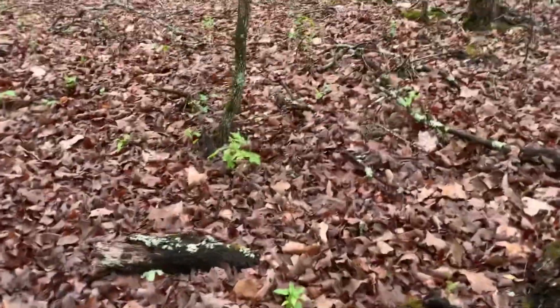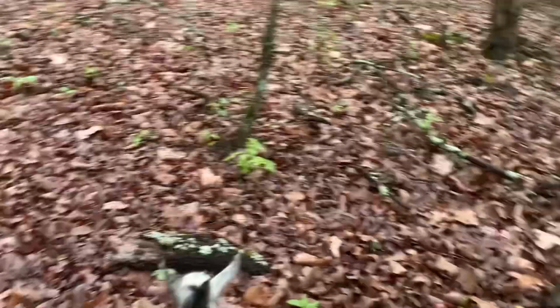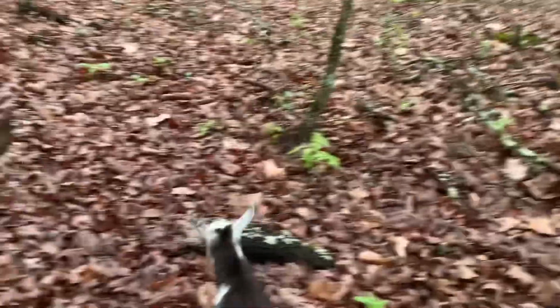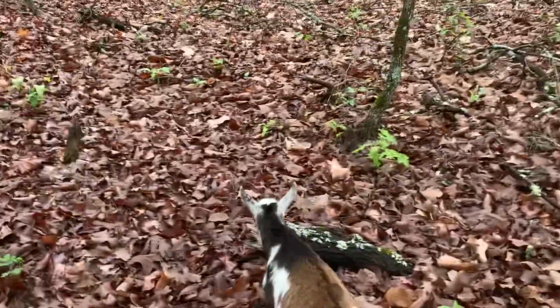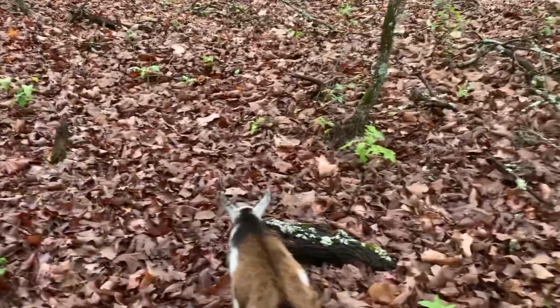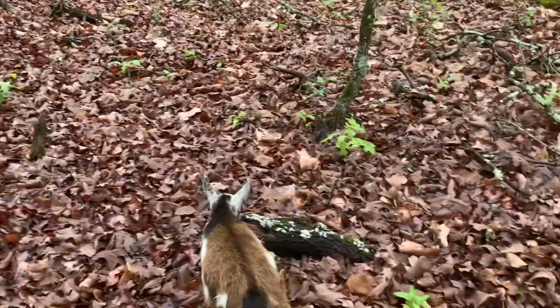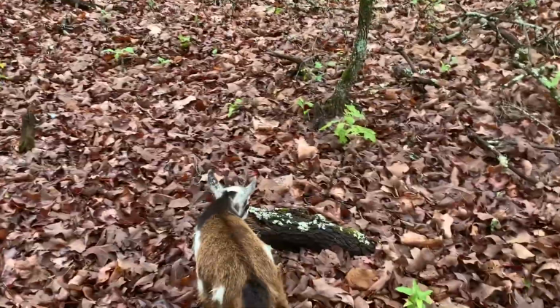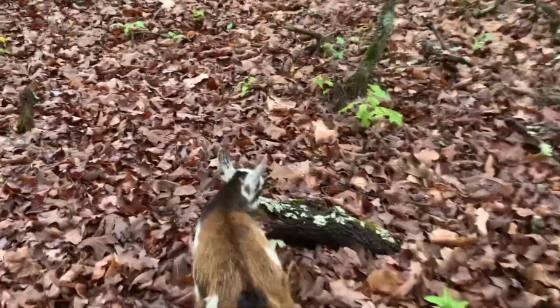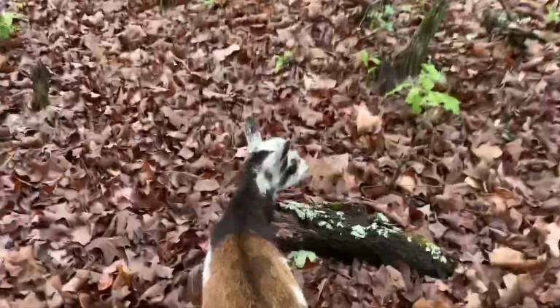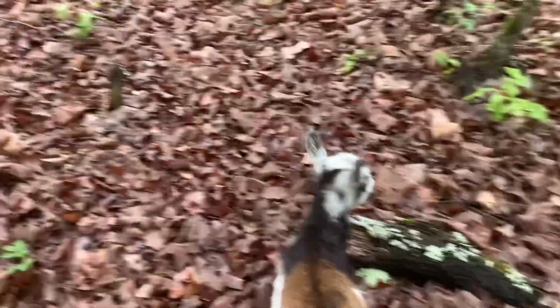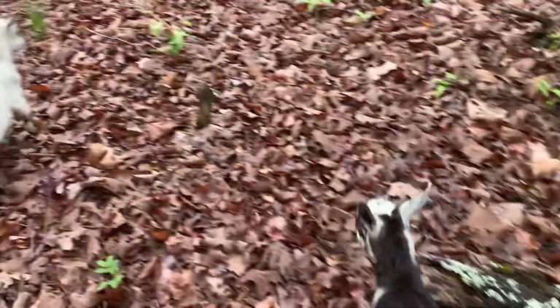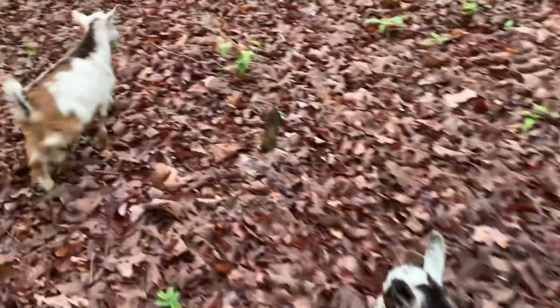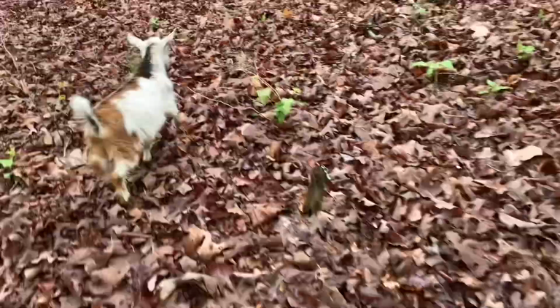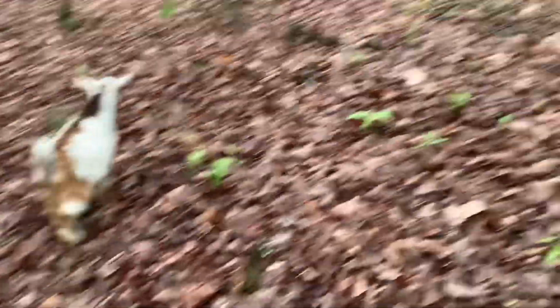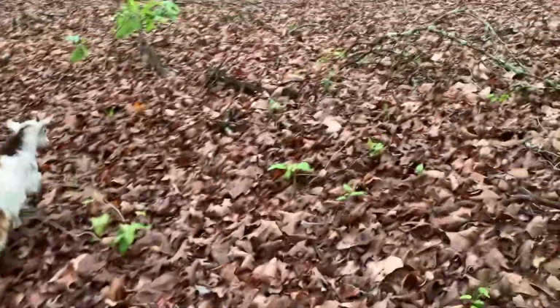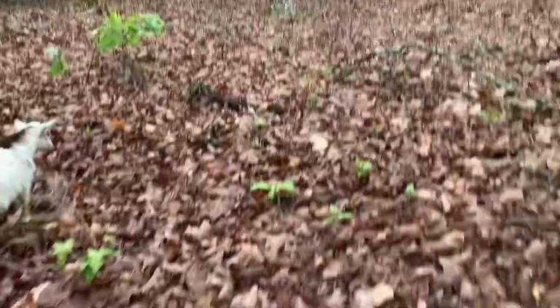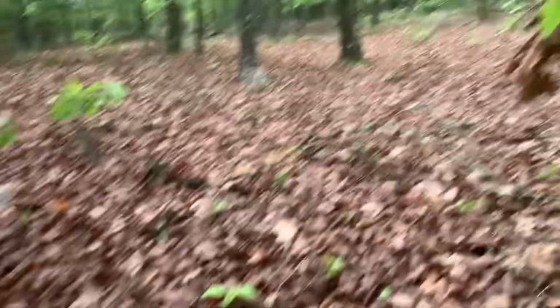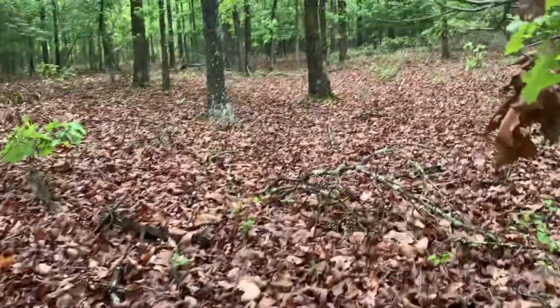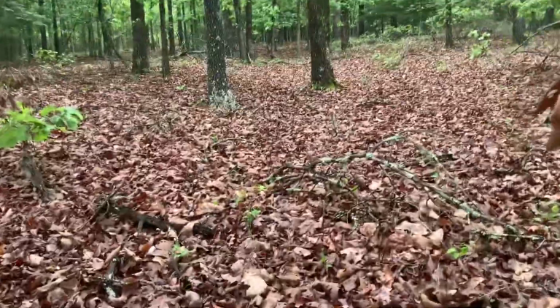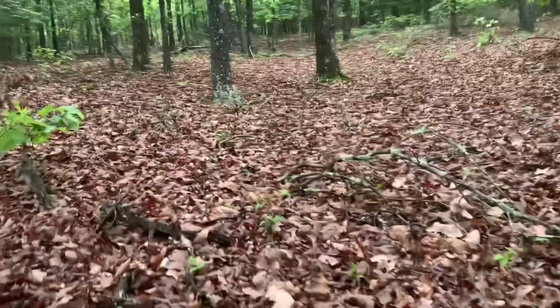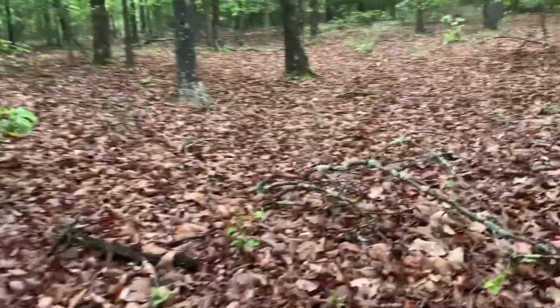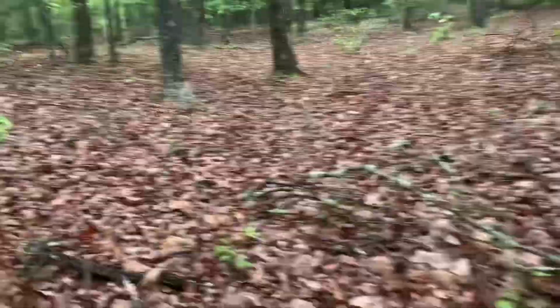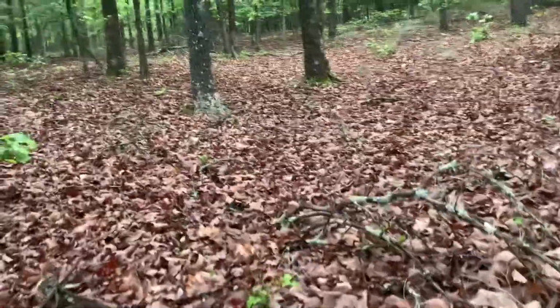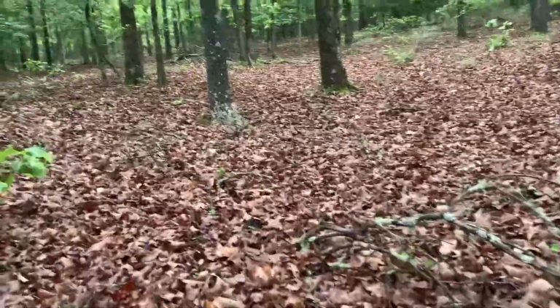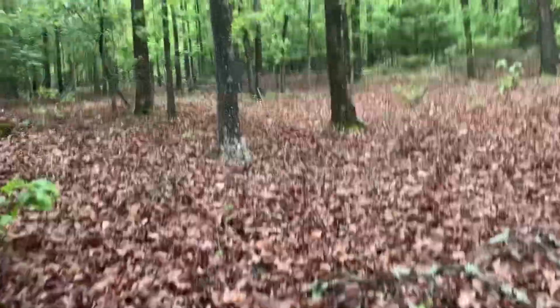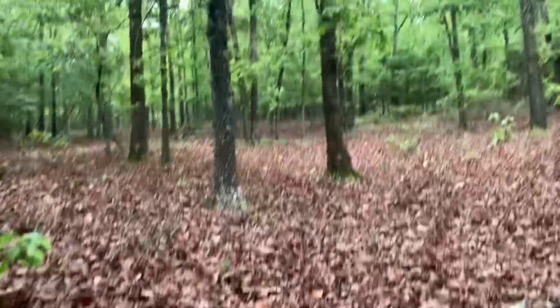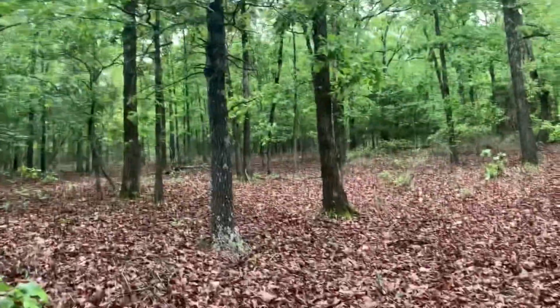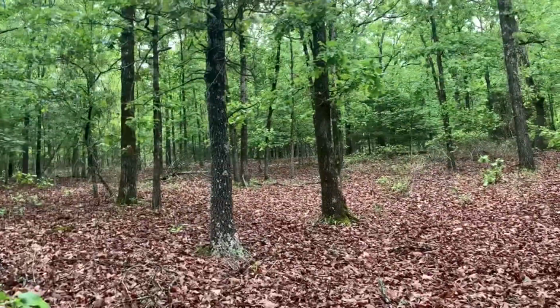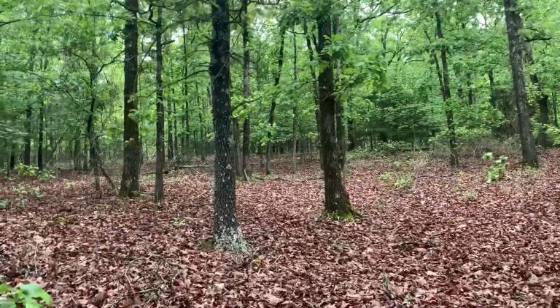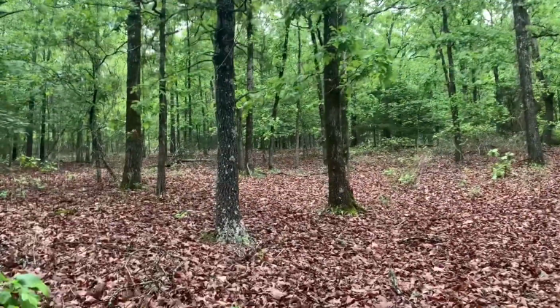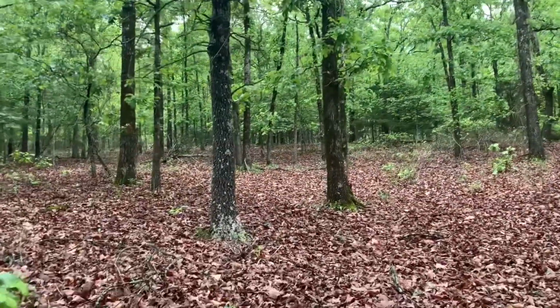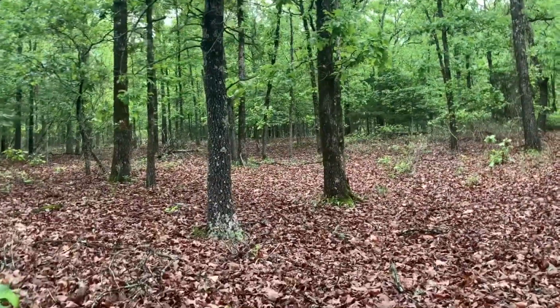Got to give it to the goats — Billie Jean and Bert — they're staying right here with us. Still got quite a ways to go though.